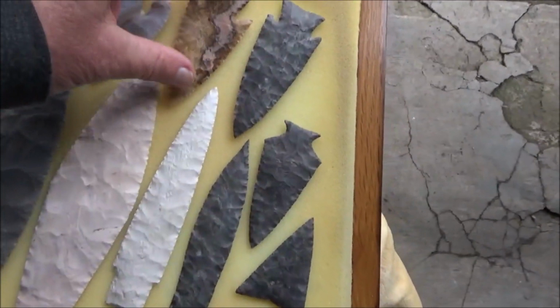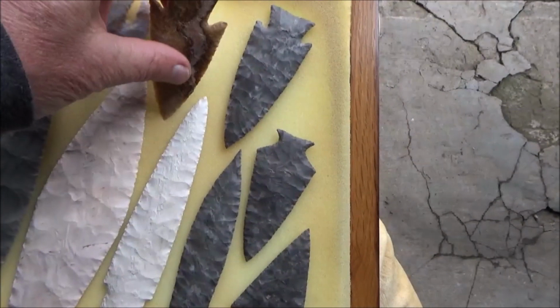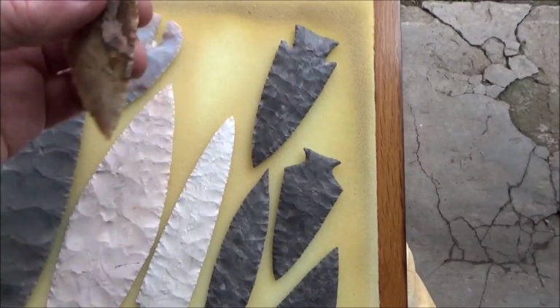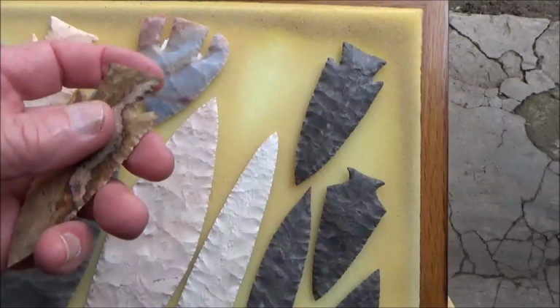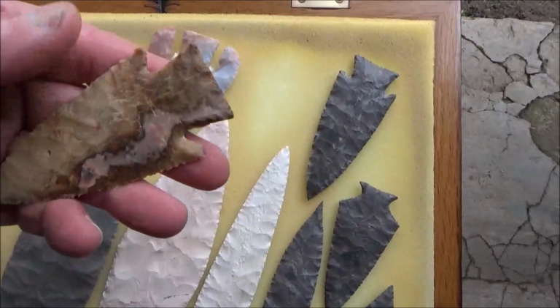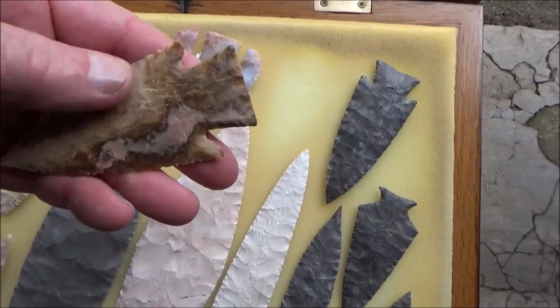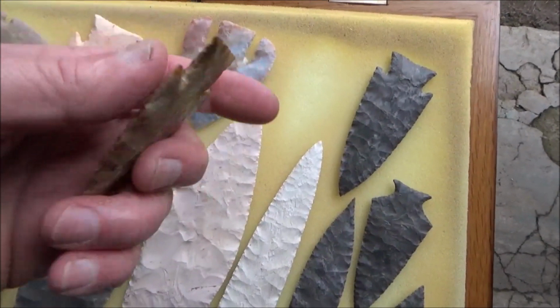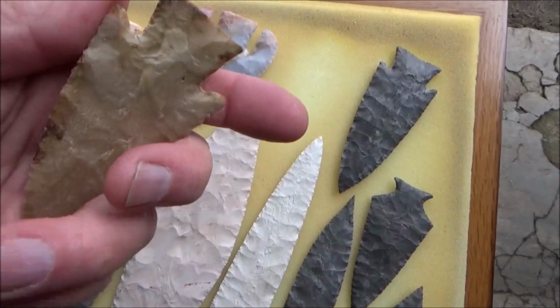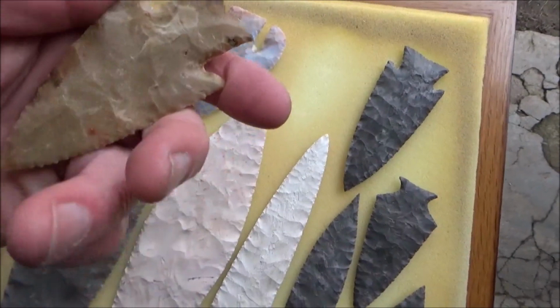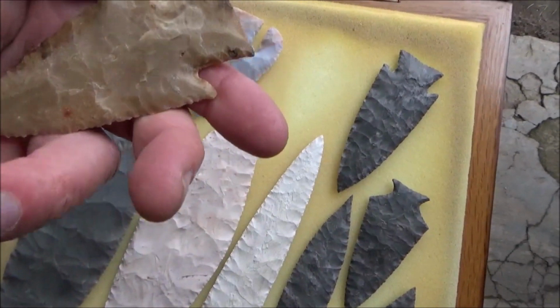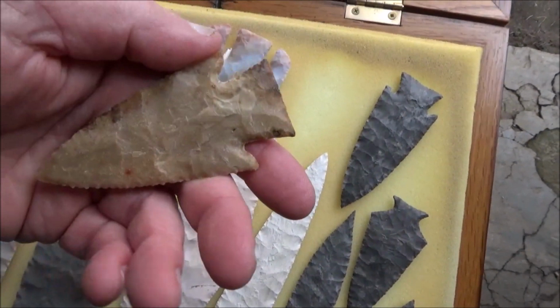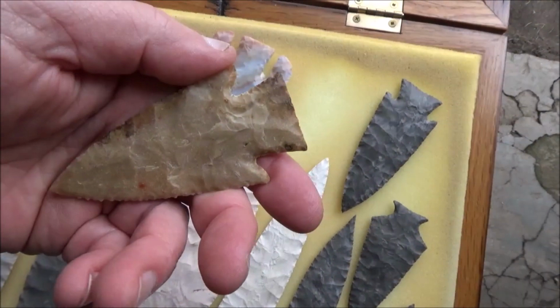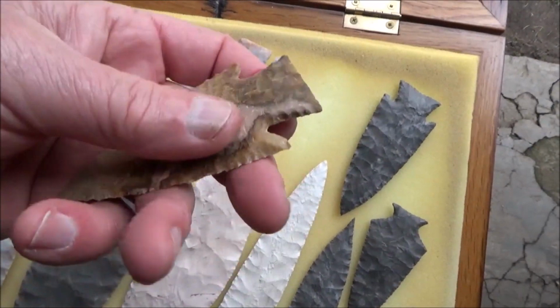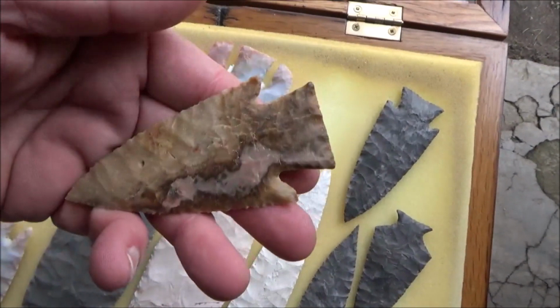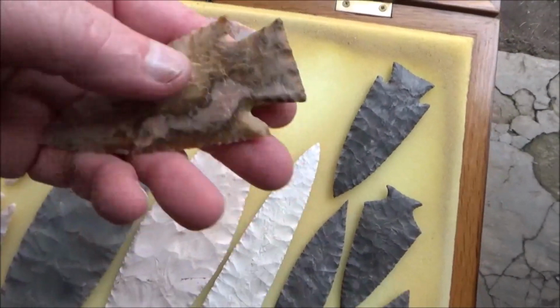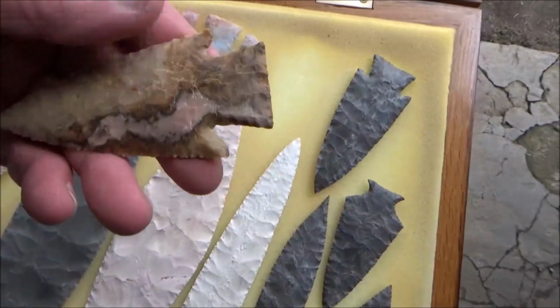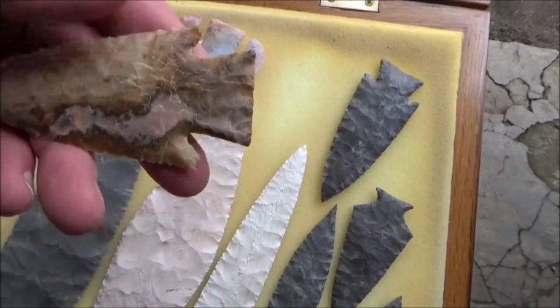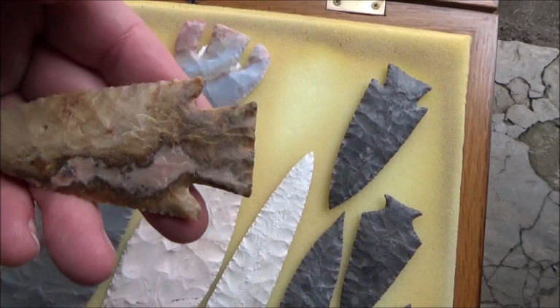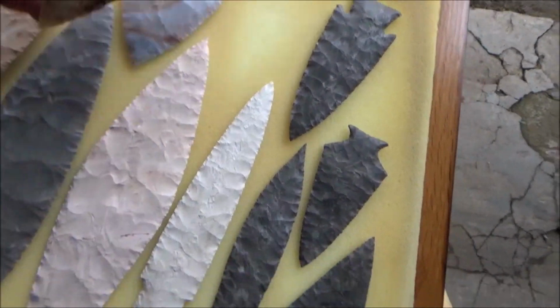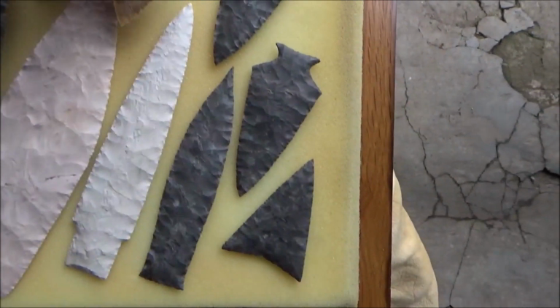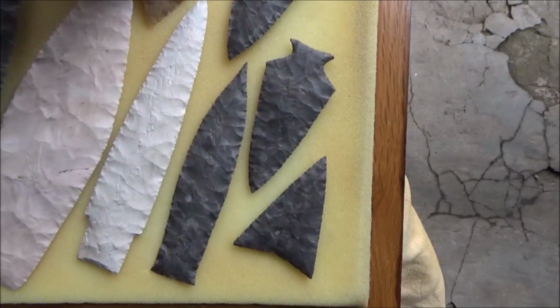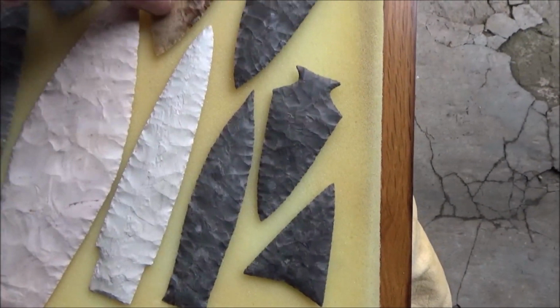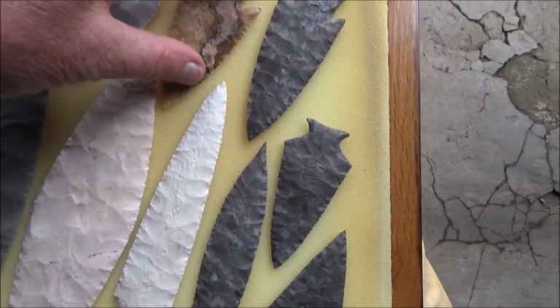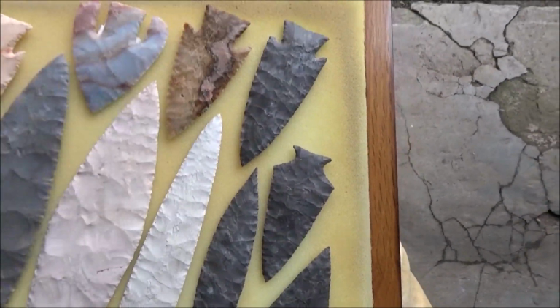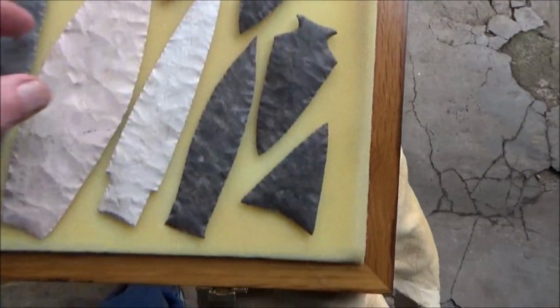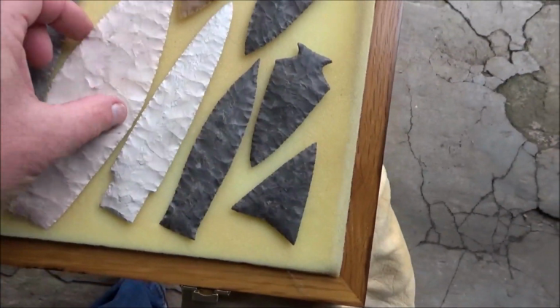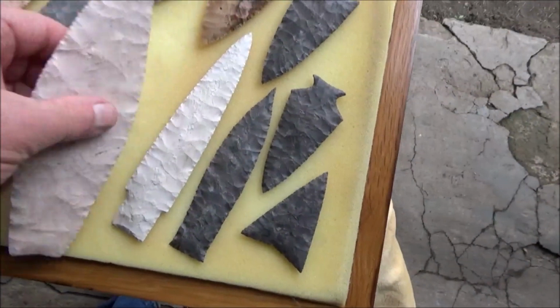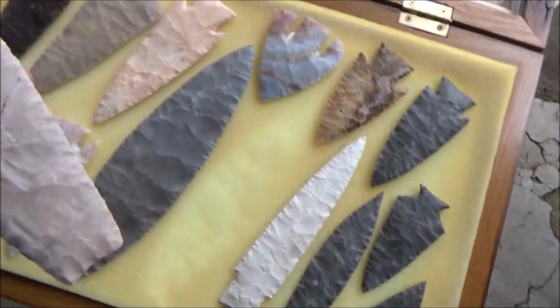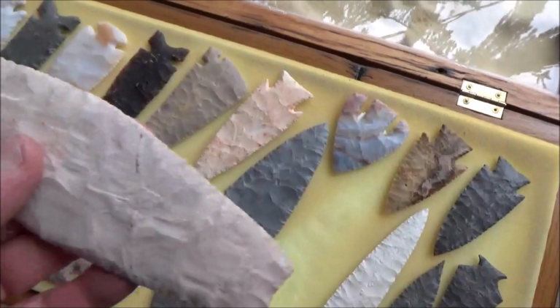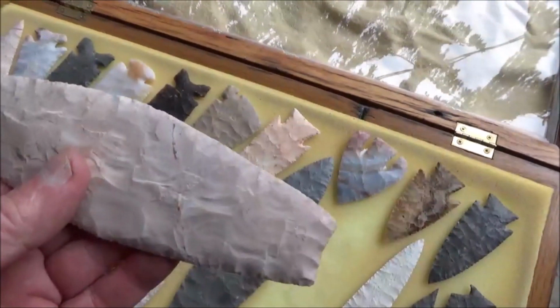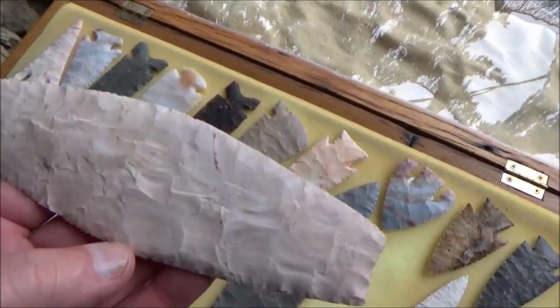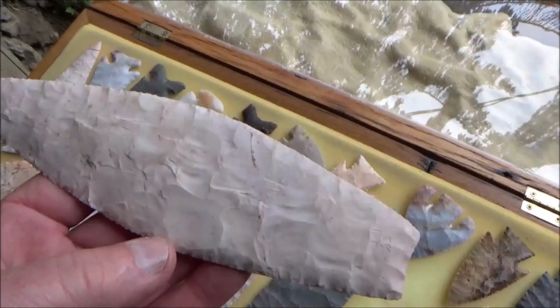Here's a real nice piece of the Flint River jaspery type material — once again a hardened, and that ended up in here. Look at this big agate basin style point.